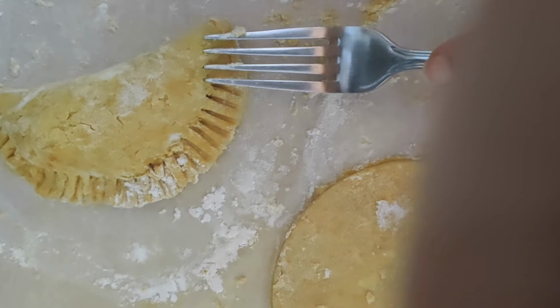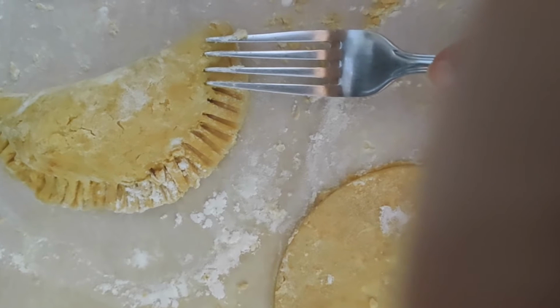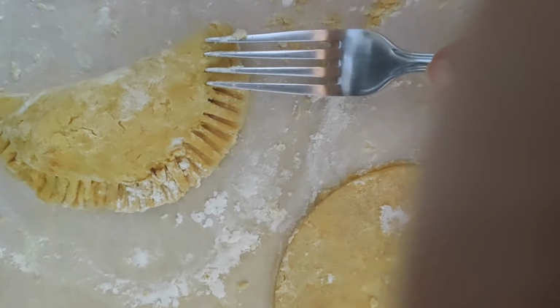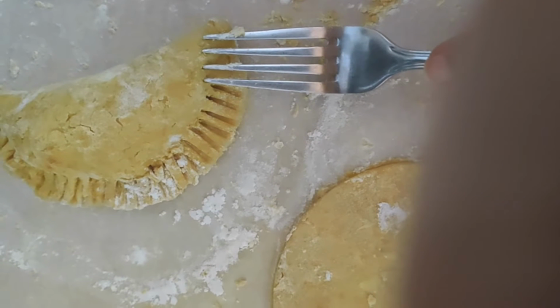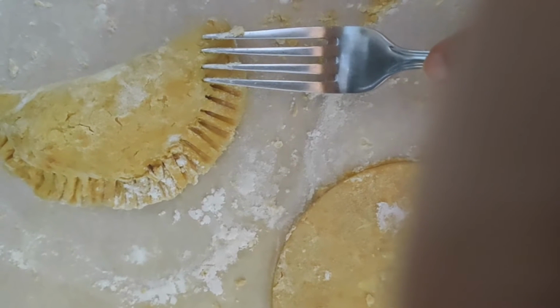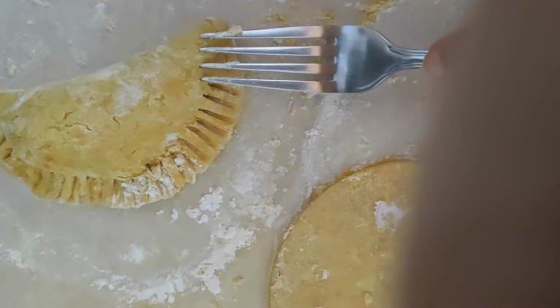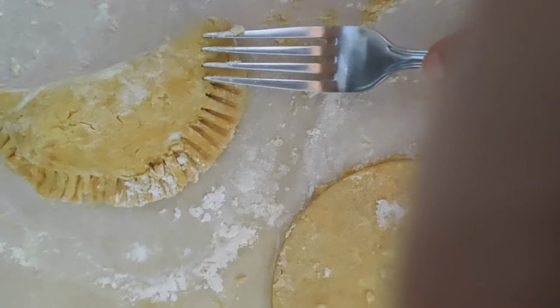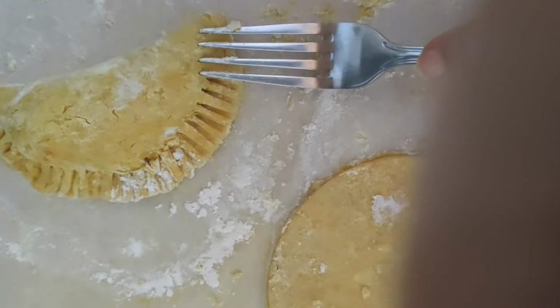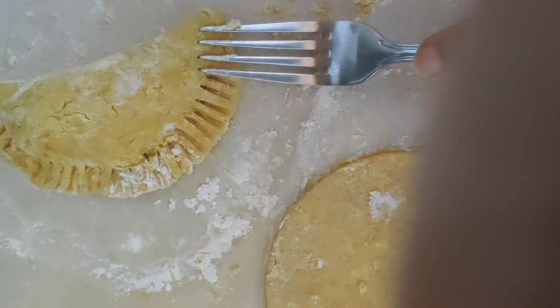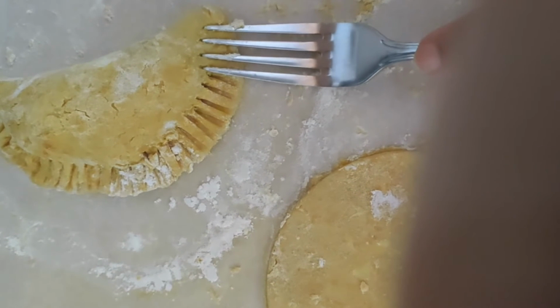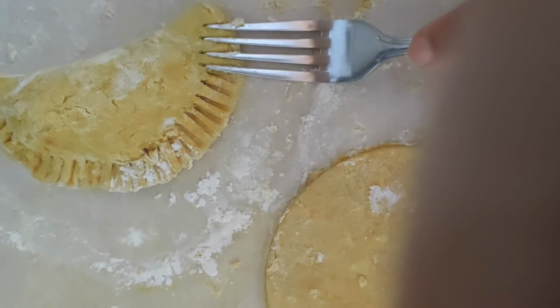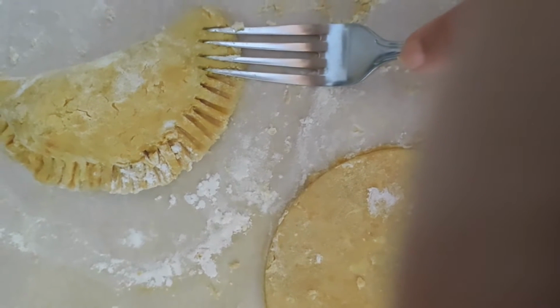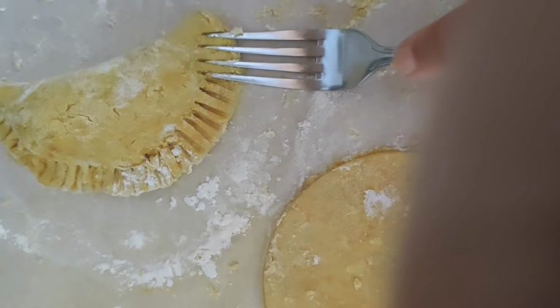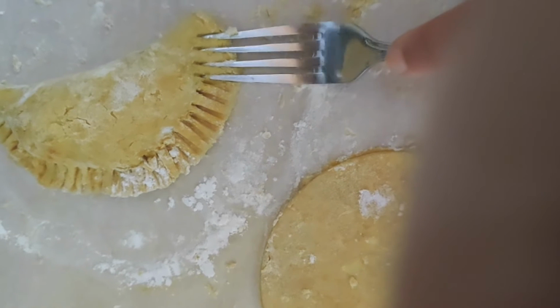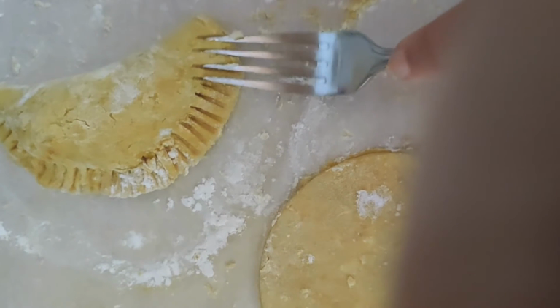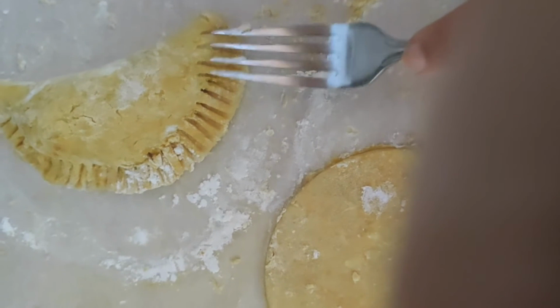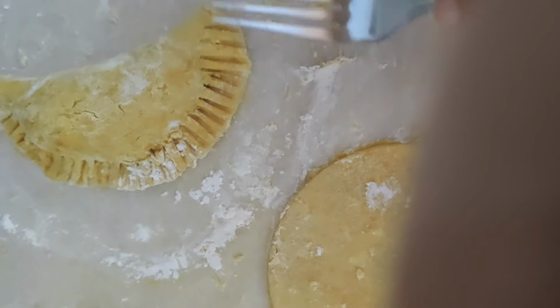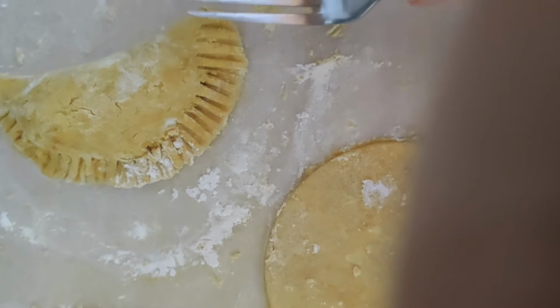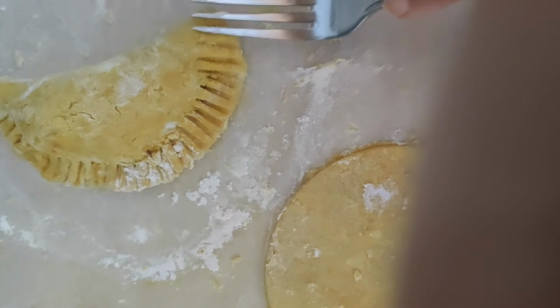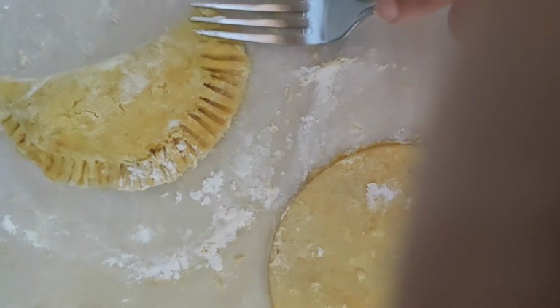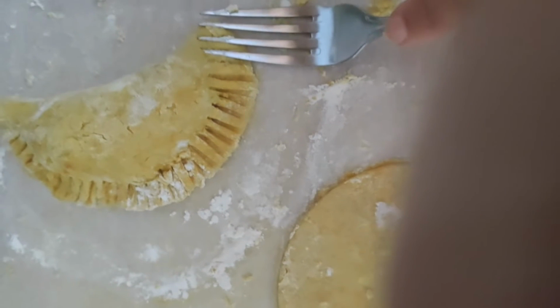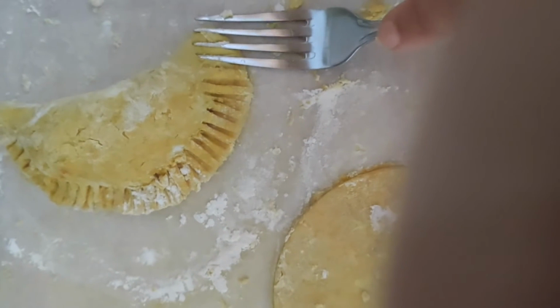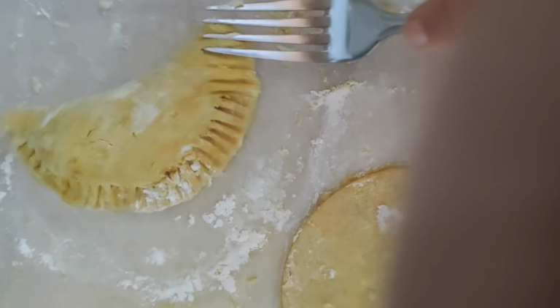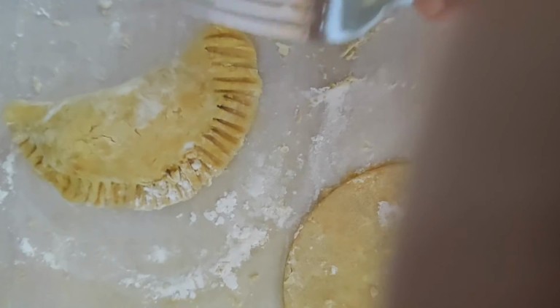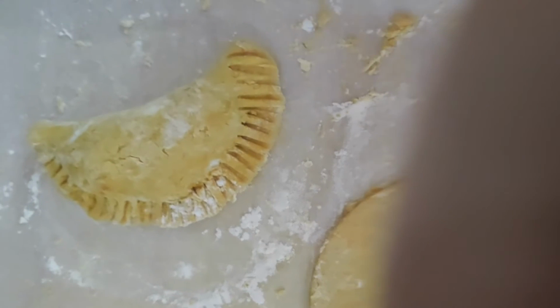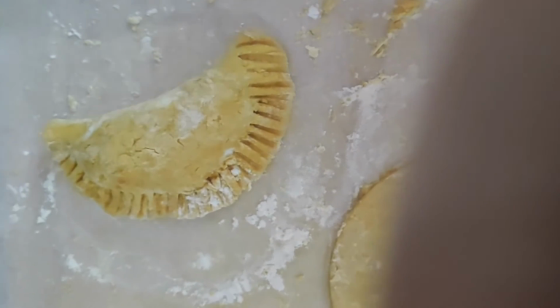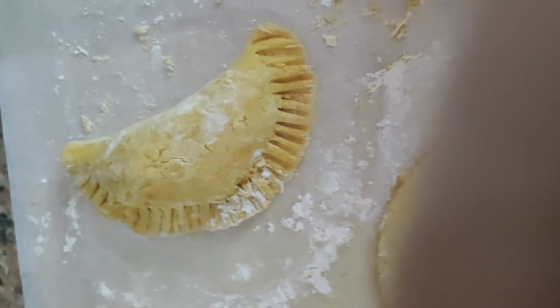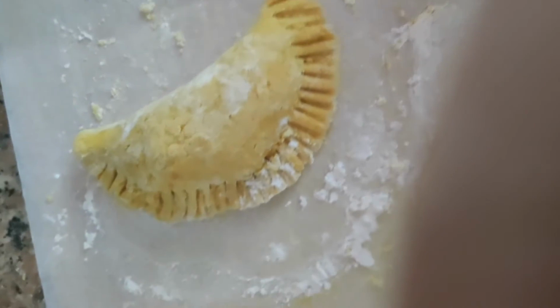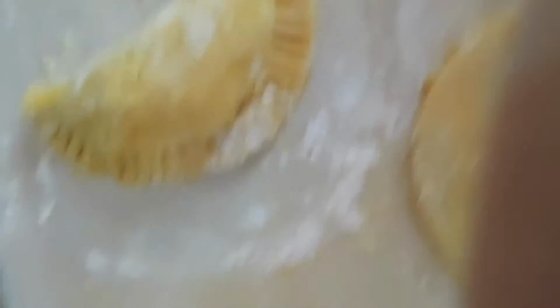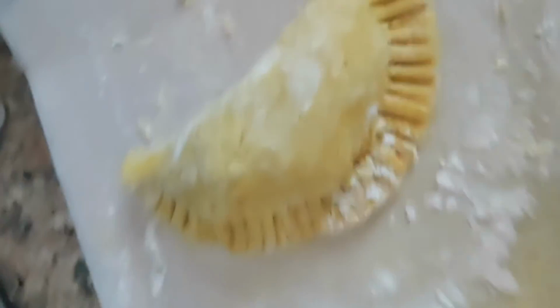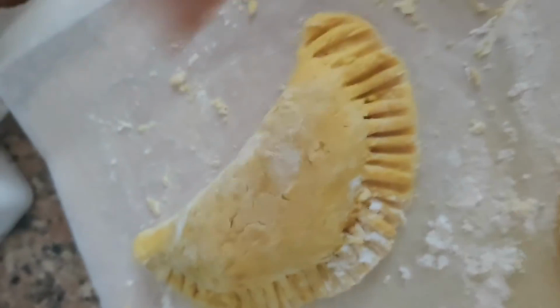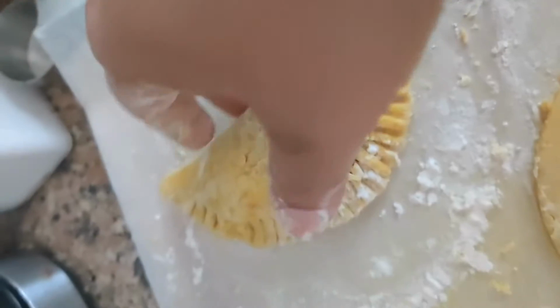This is doing two things: it's adding decoration and a seal. Make sure you've got flour on your hands so it doesn't stick. And there you go — that's your naked patty.